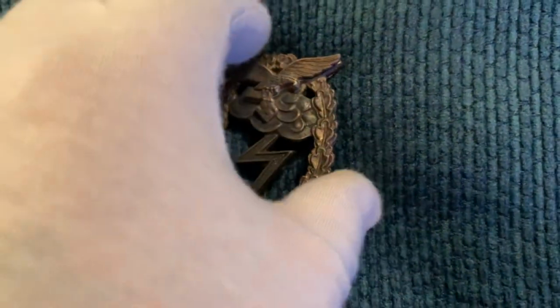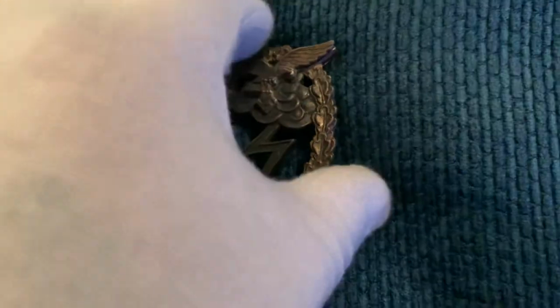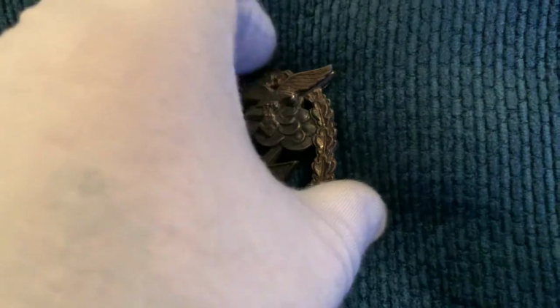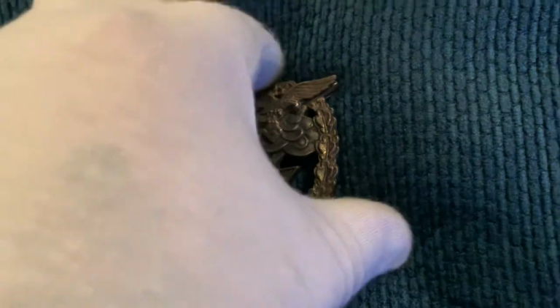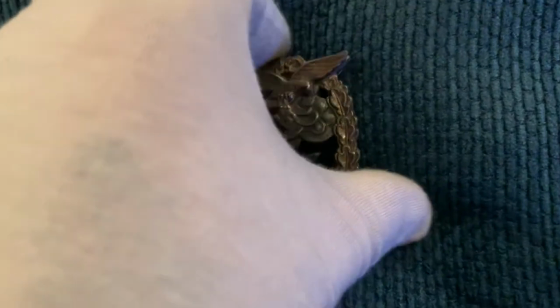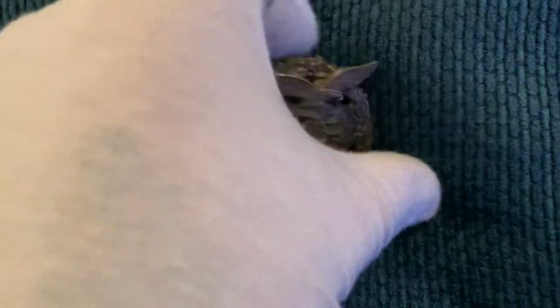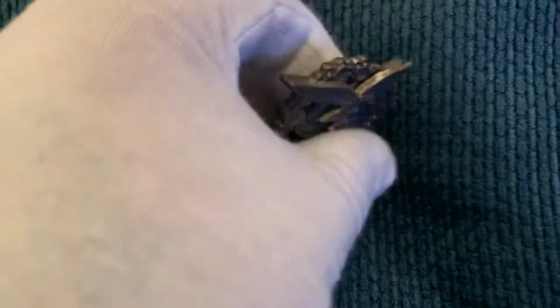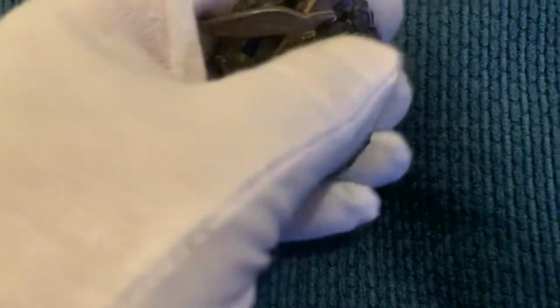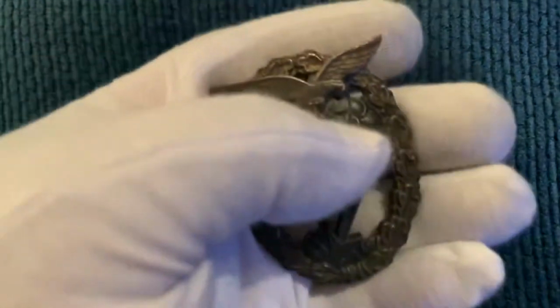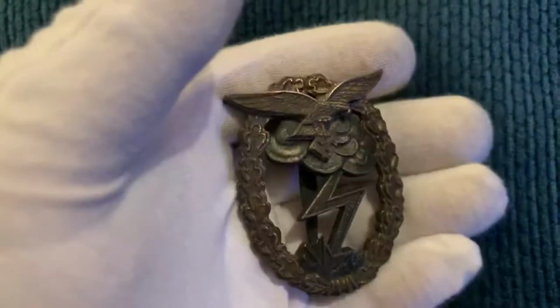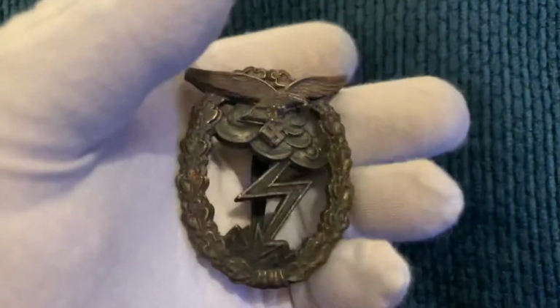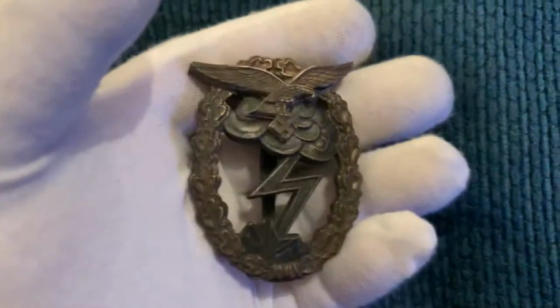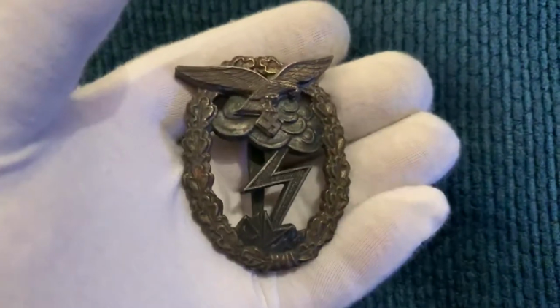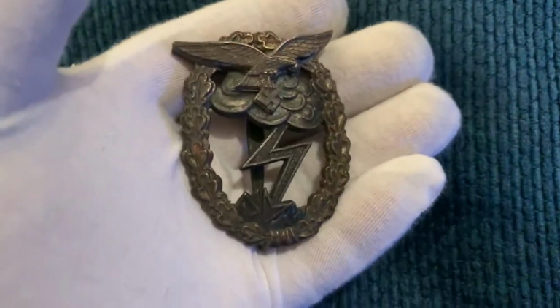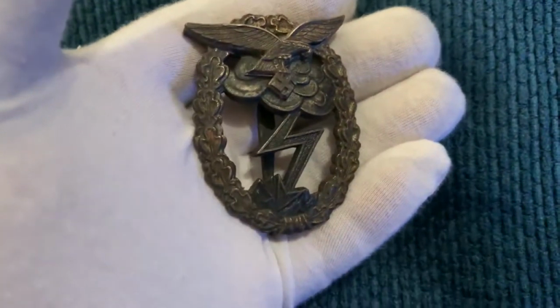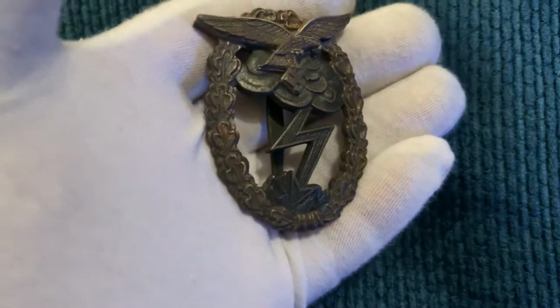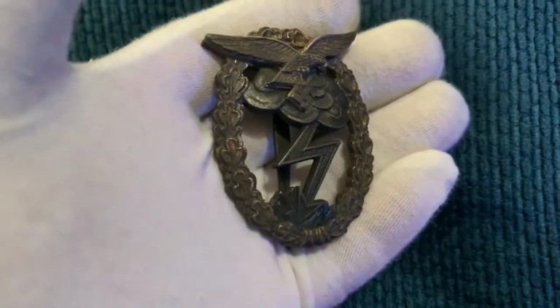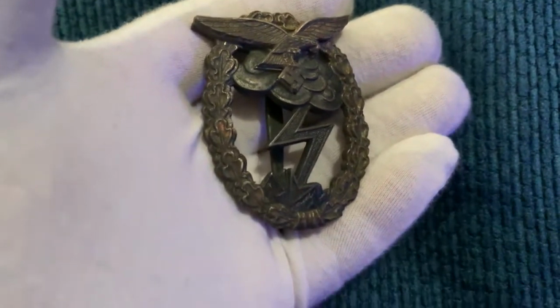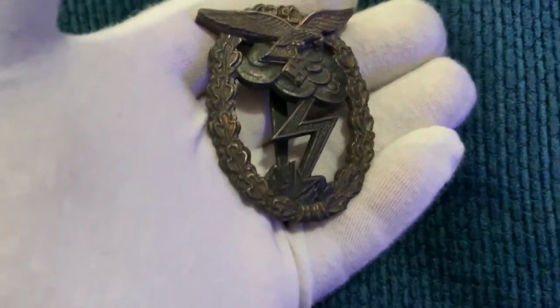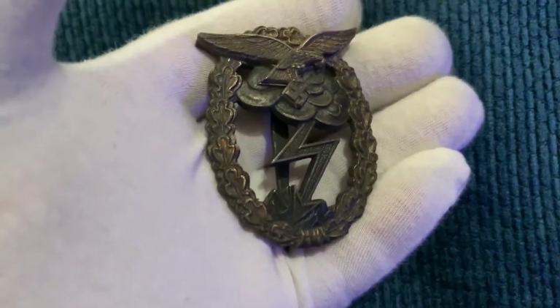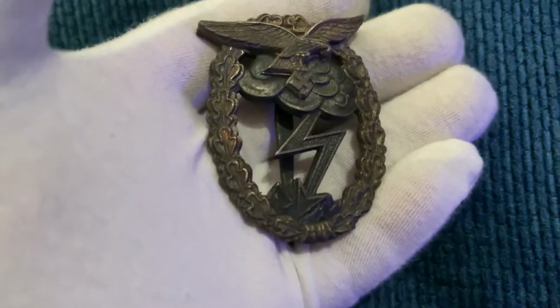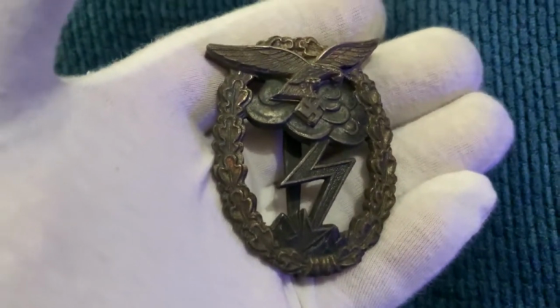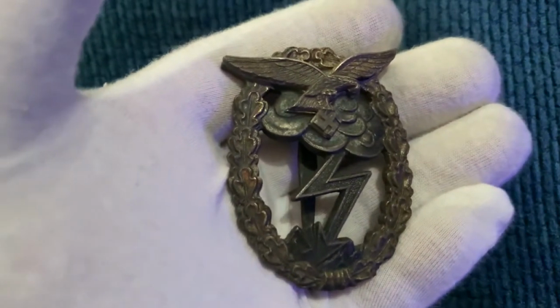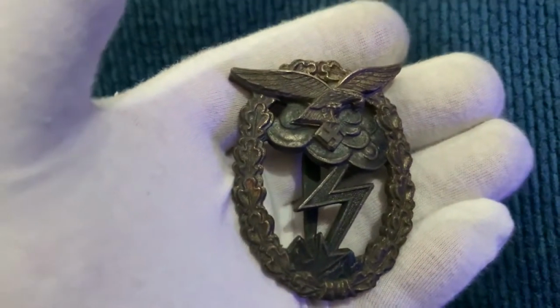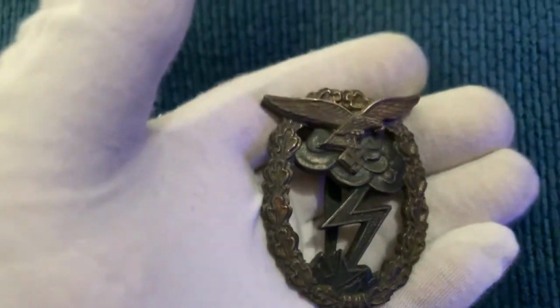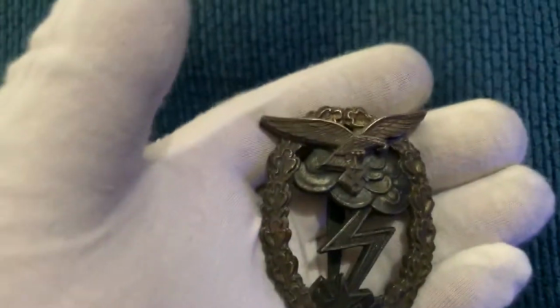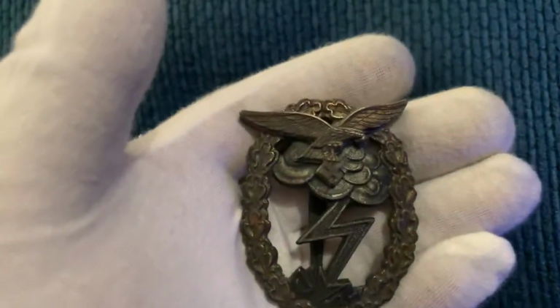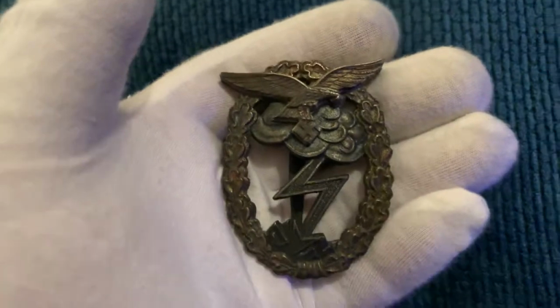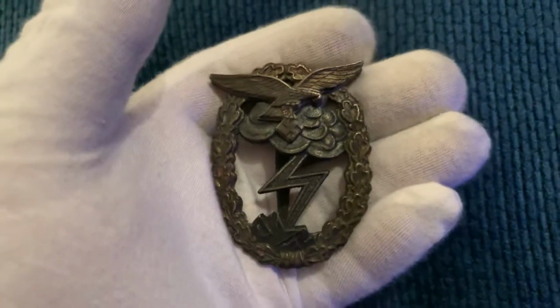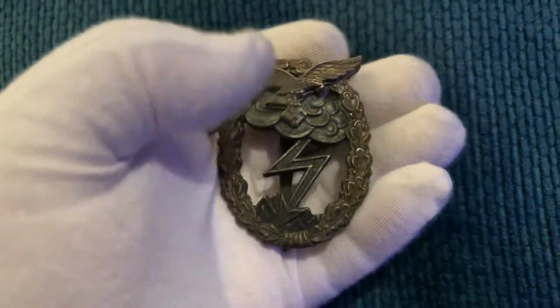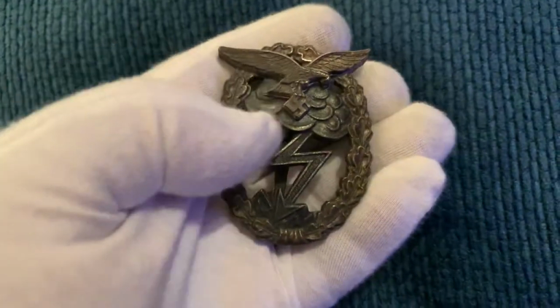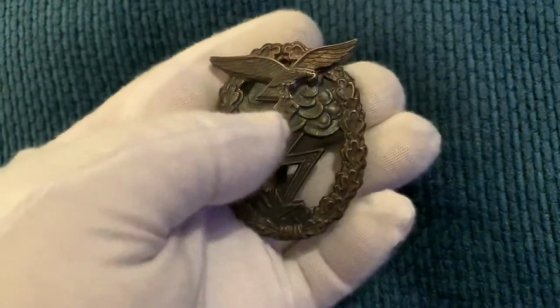I think it's made of zinc. It's marked, and it's still got a bit of a finish to it. But it's a very nice badge.